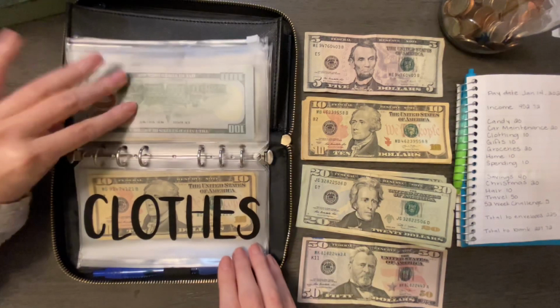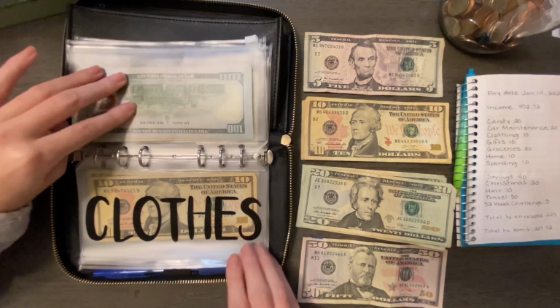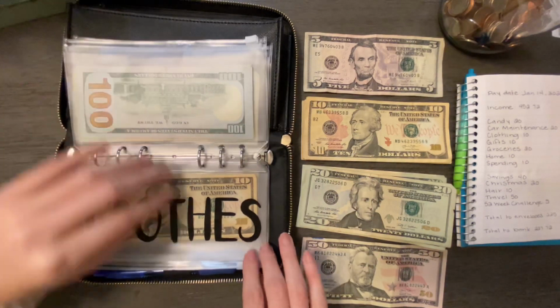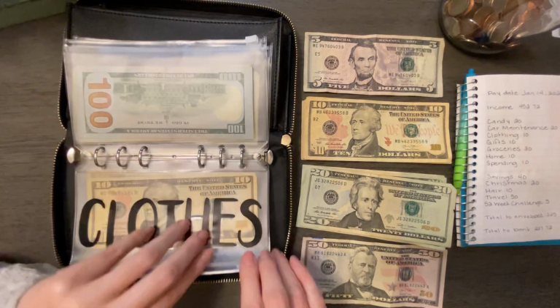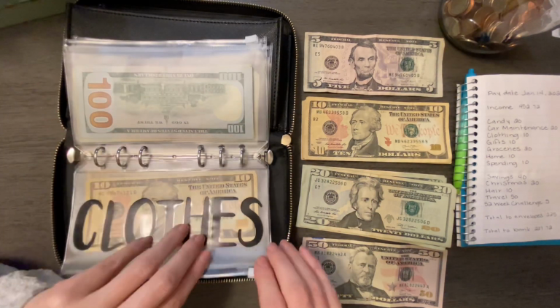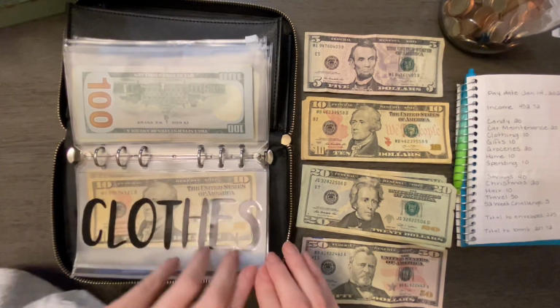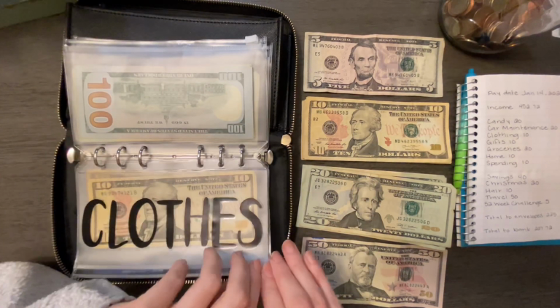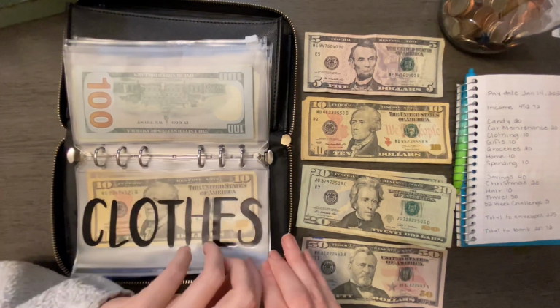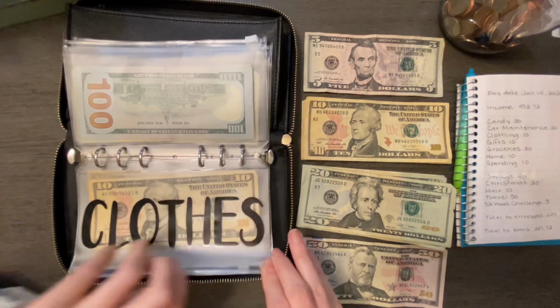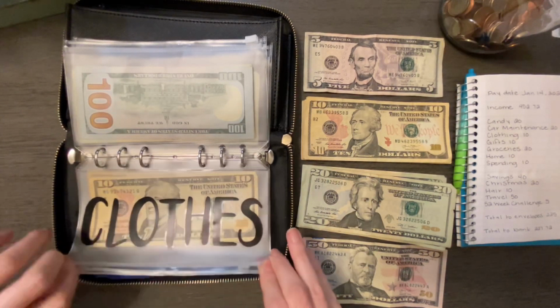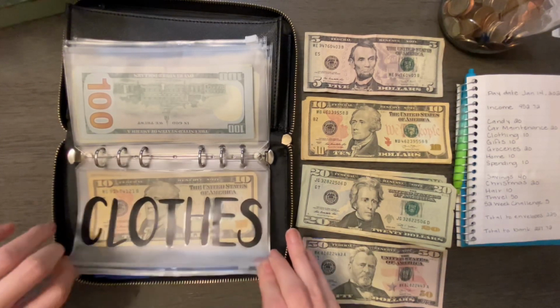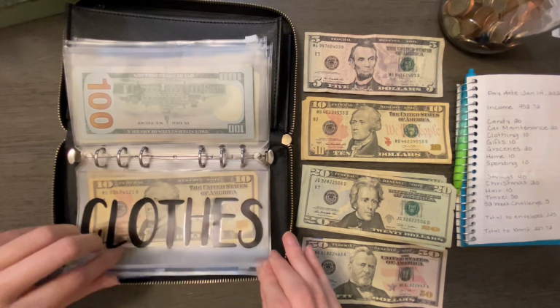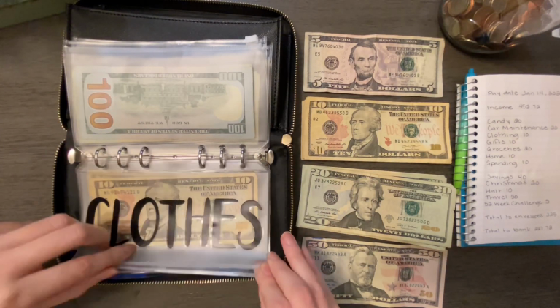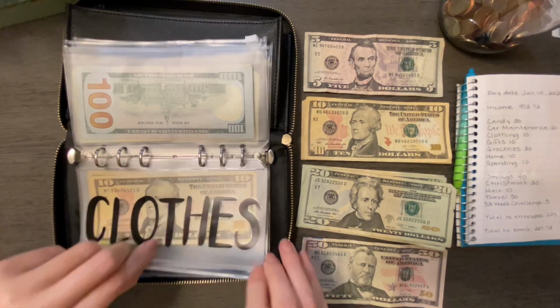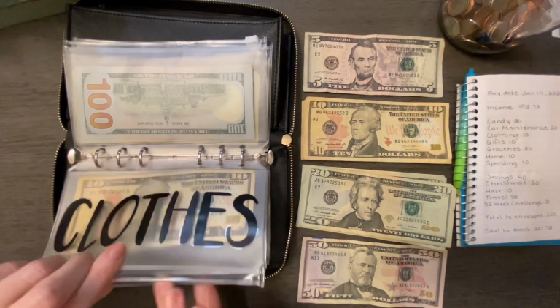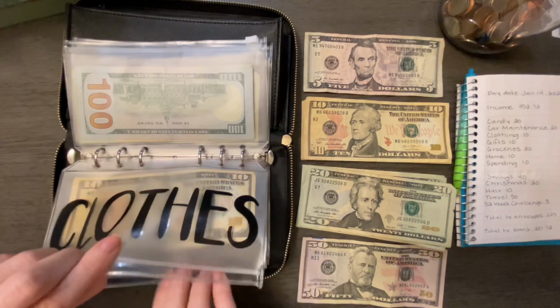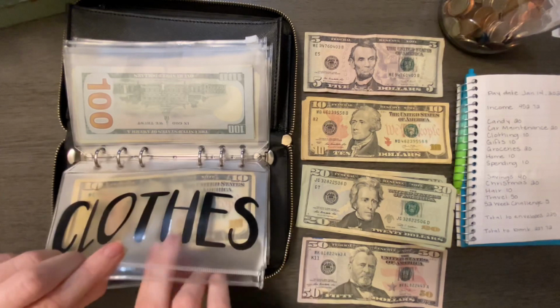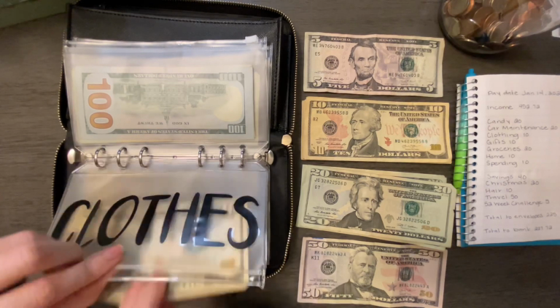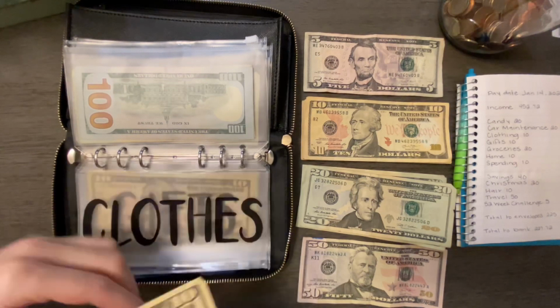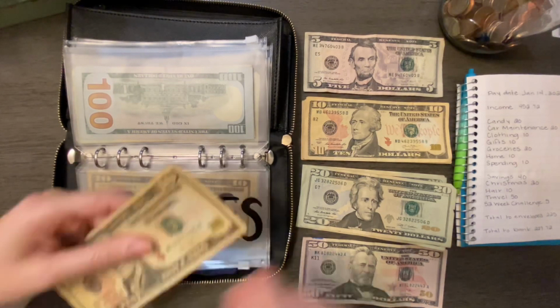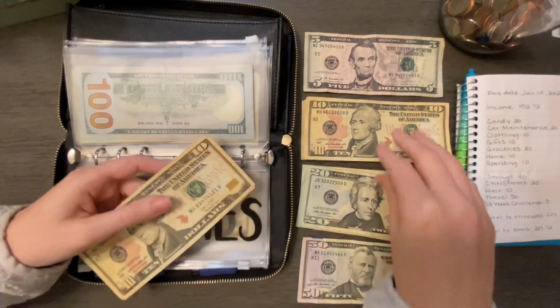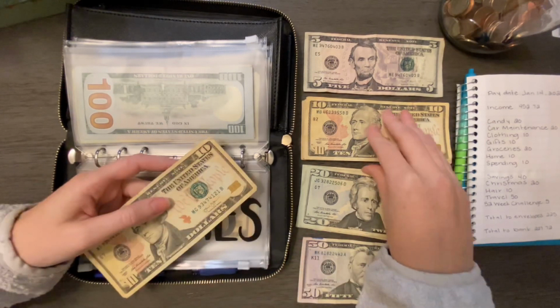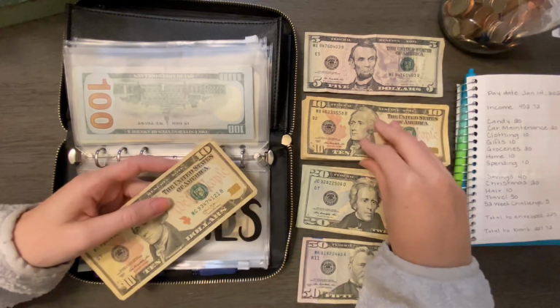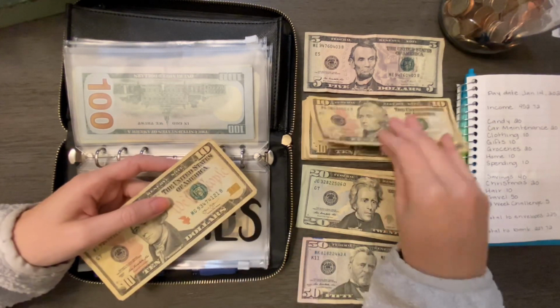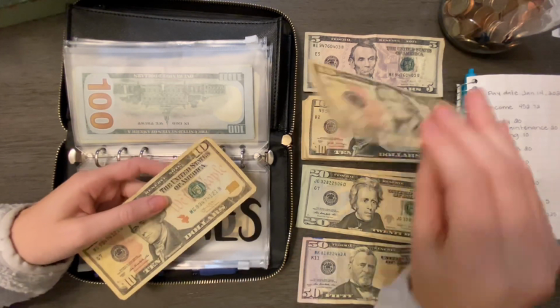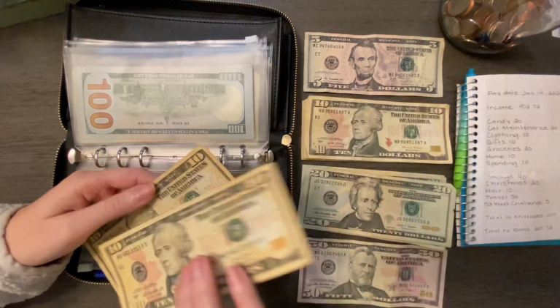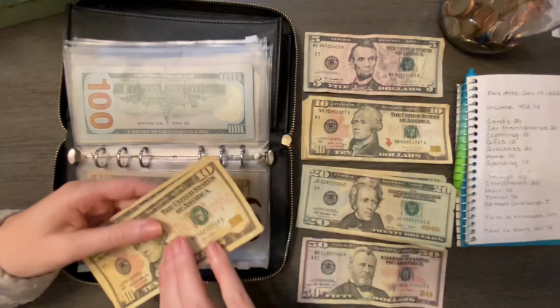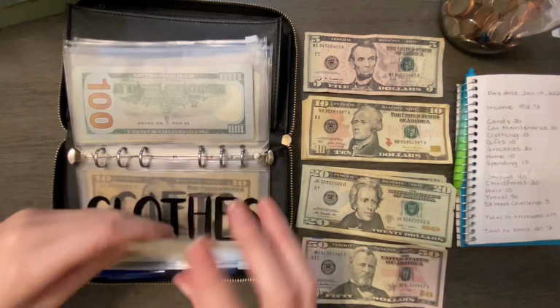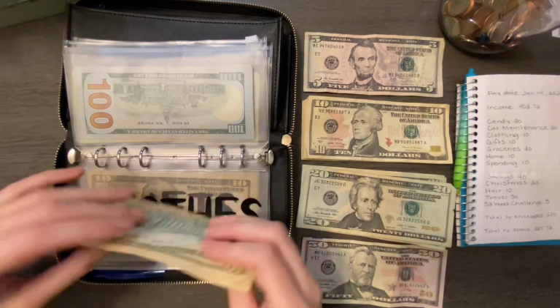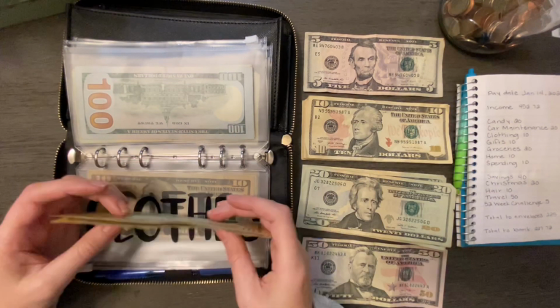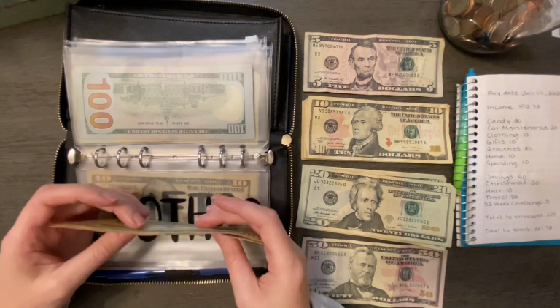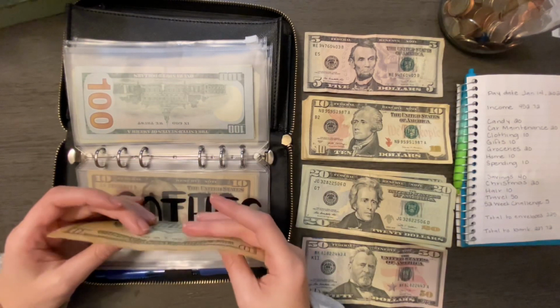Clothing is going to be getting $10. There's a $10 bill in there right now, so there's now $20.